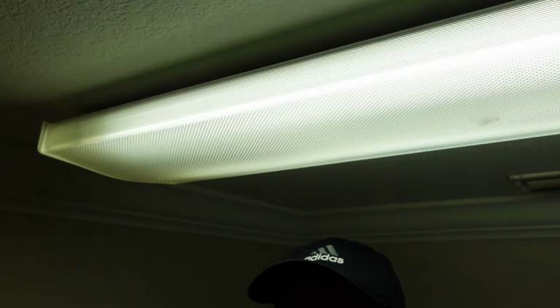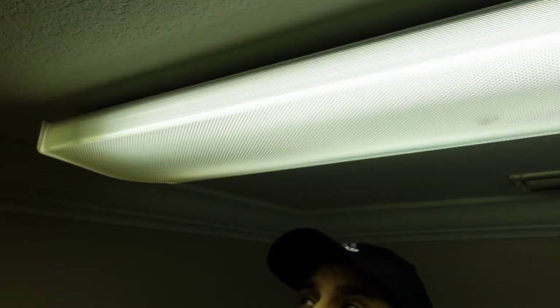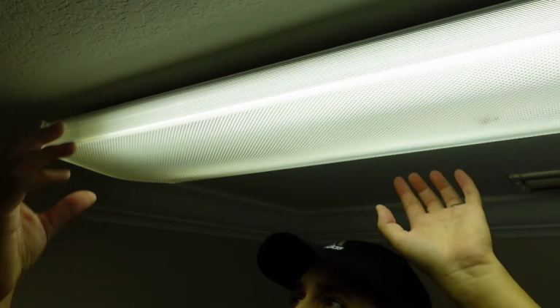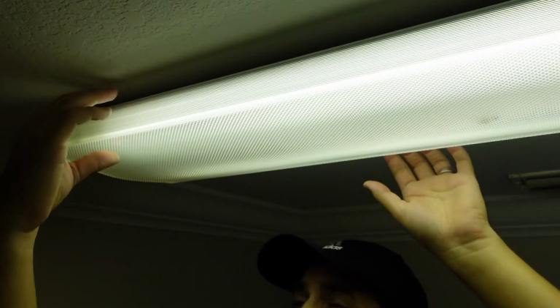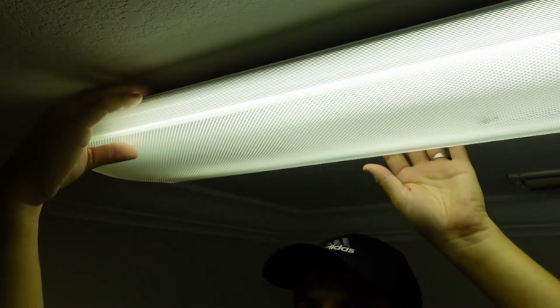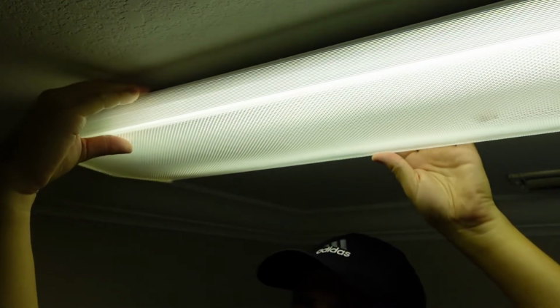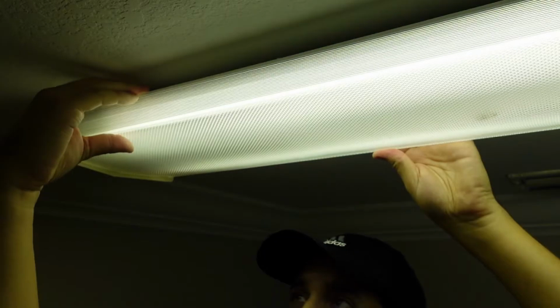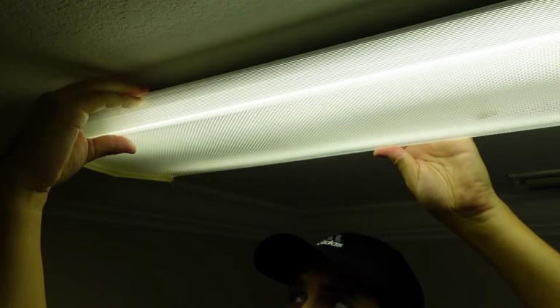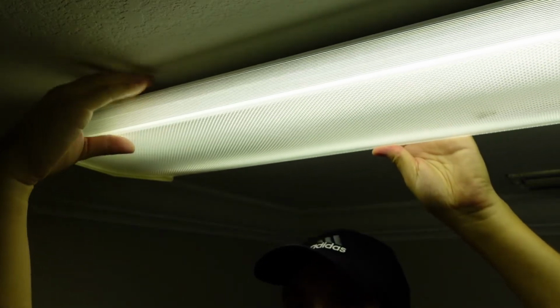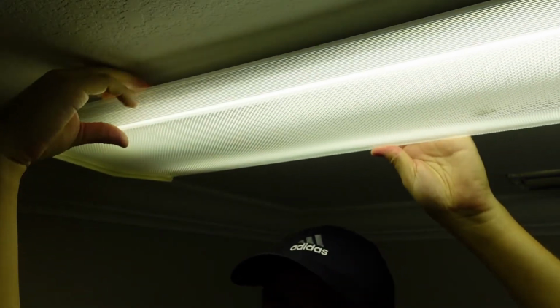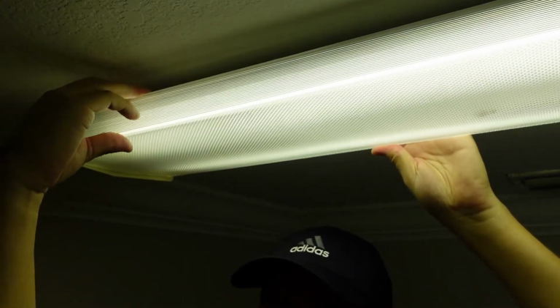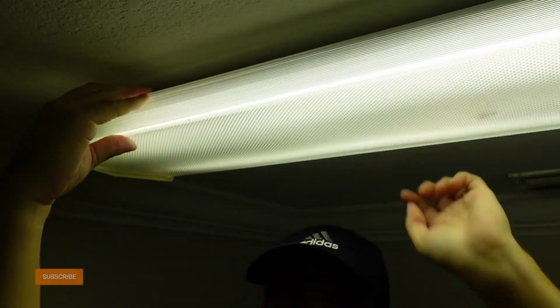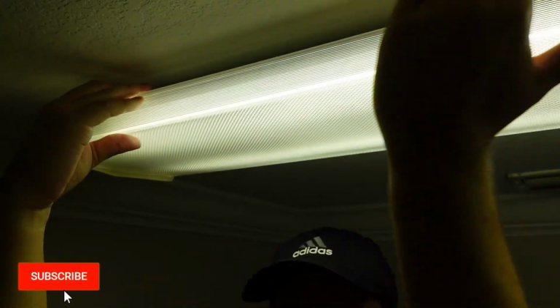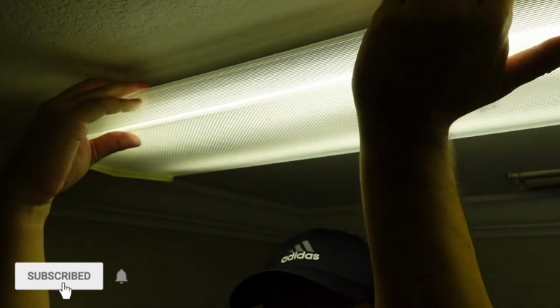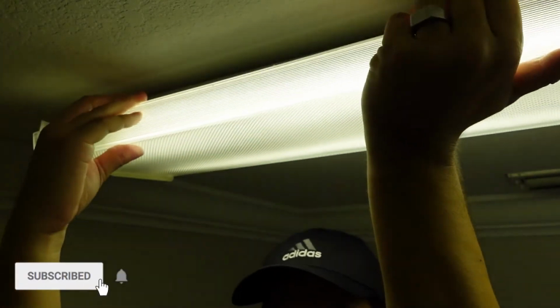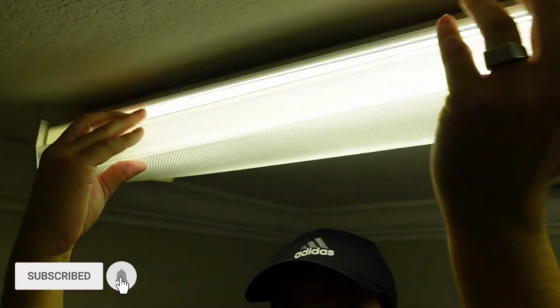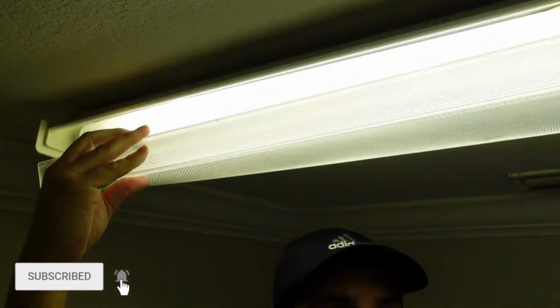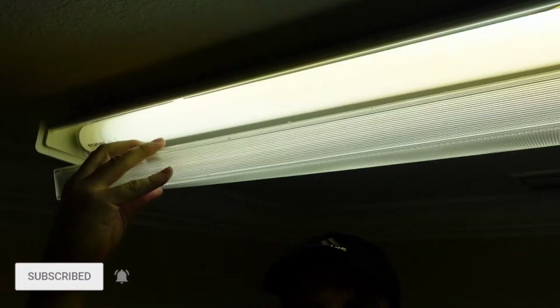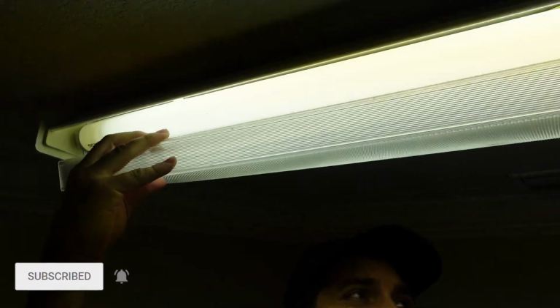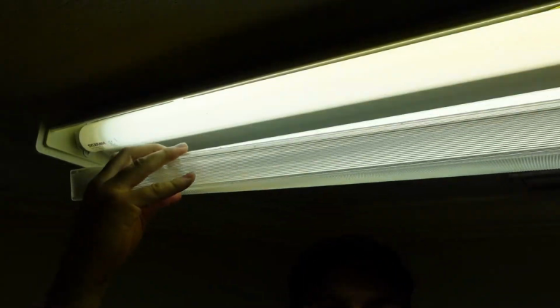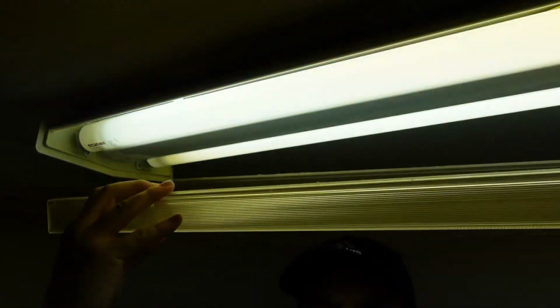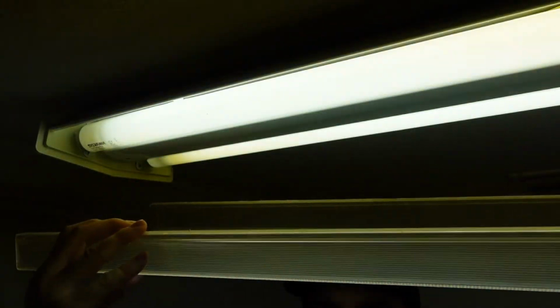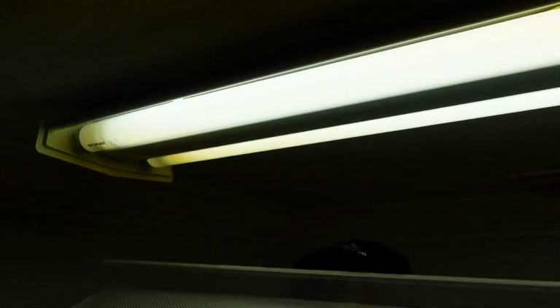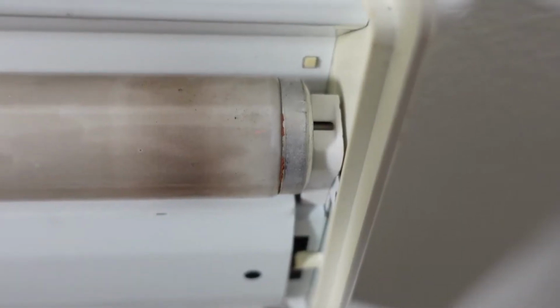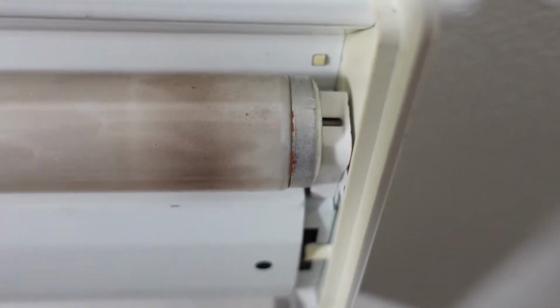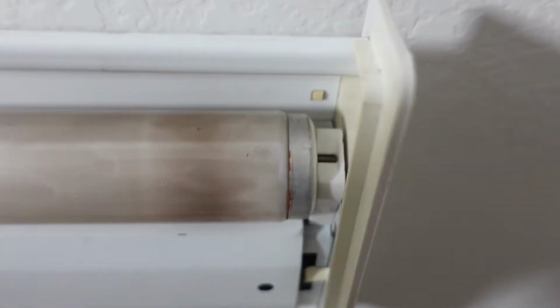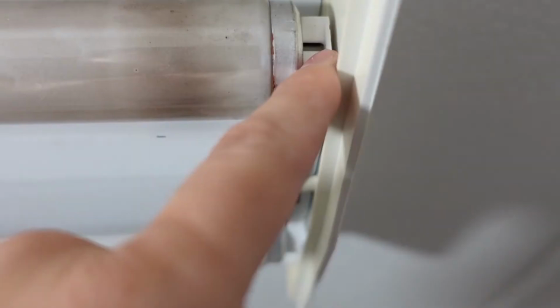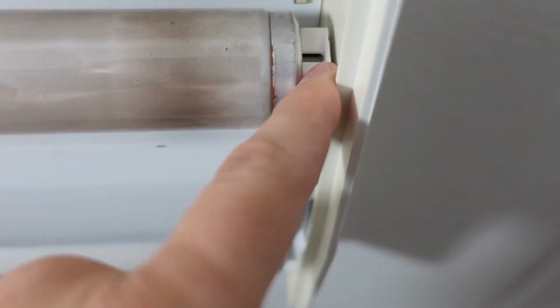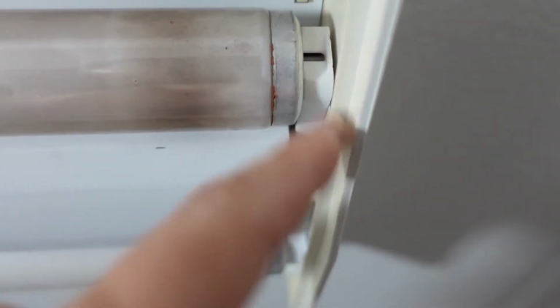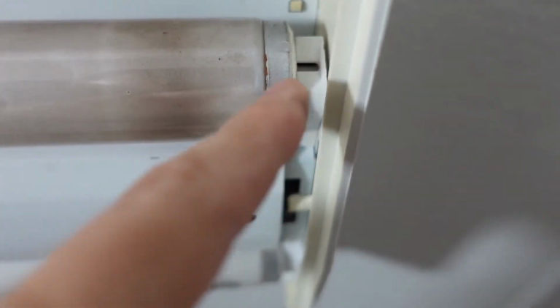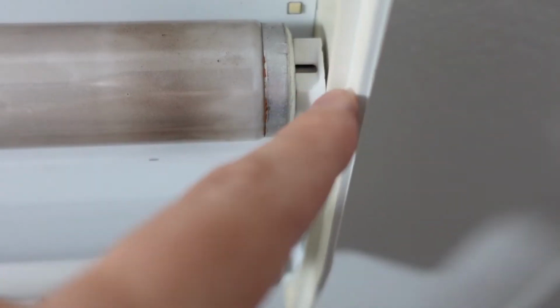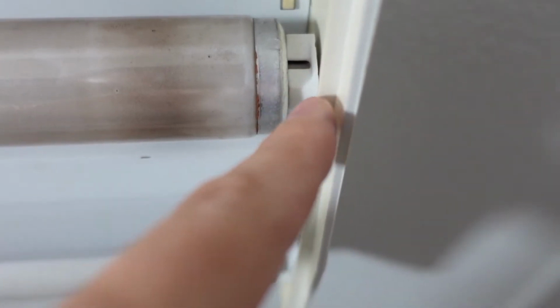First, you're gonna have to take this cover off by gently pulling it with both hands on one side first, and then you kind of push it out like this. Looking at one end, you'll see this gap and that's where you want to take it out of.